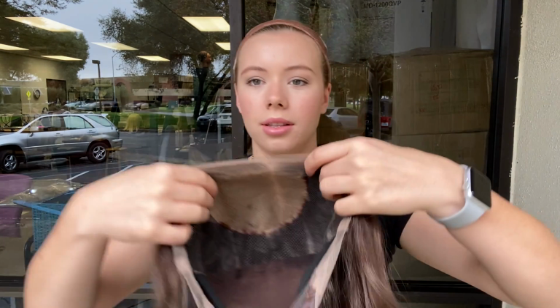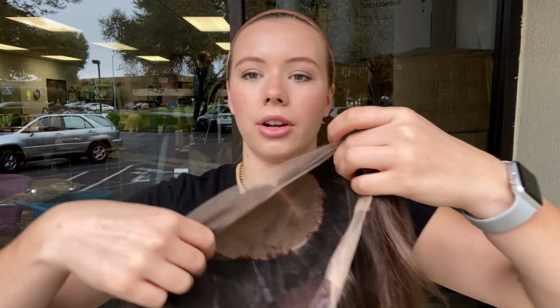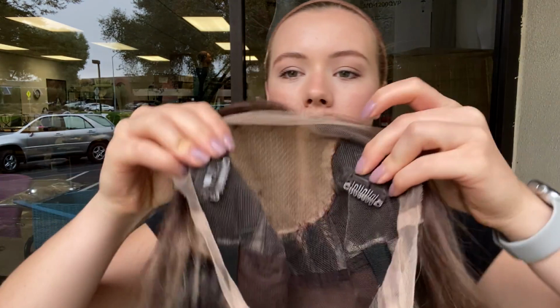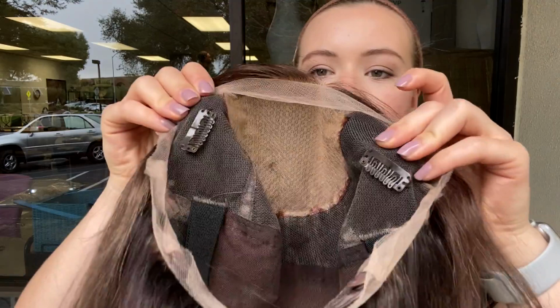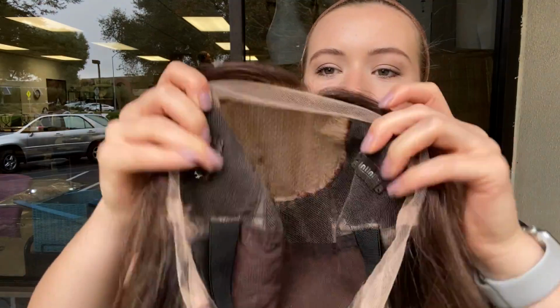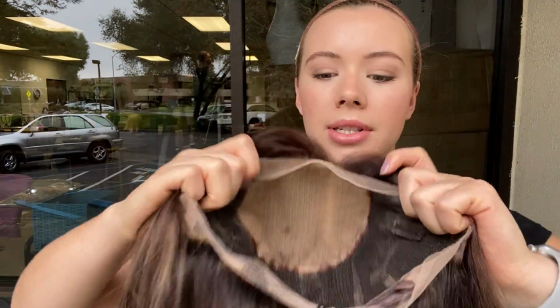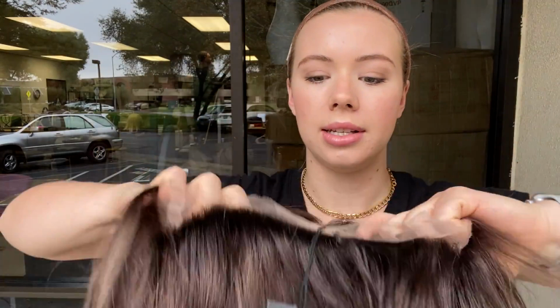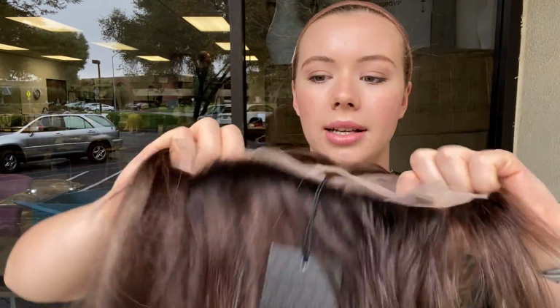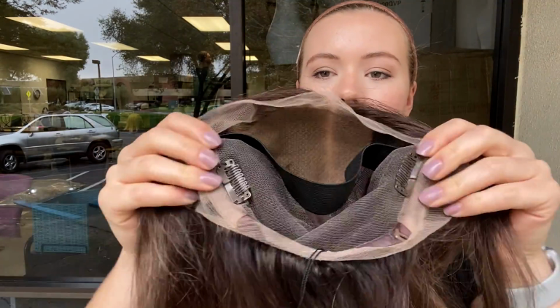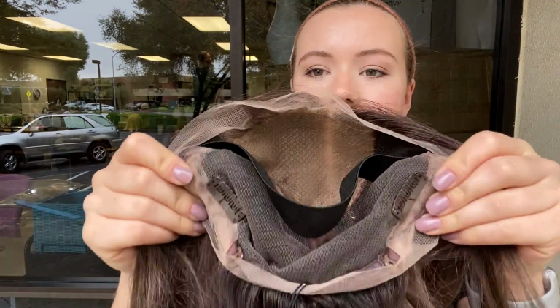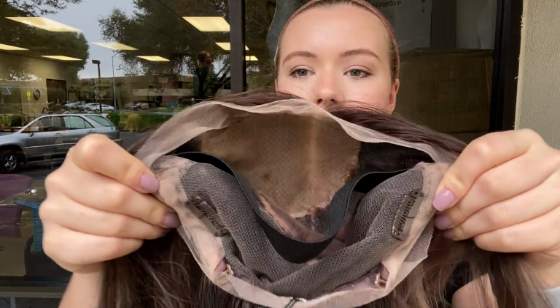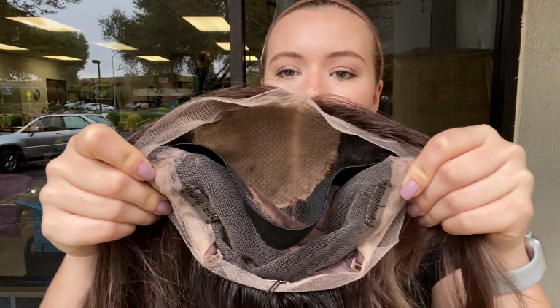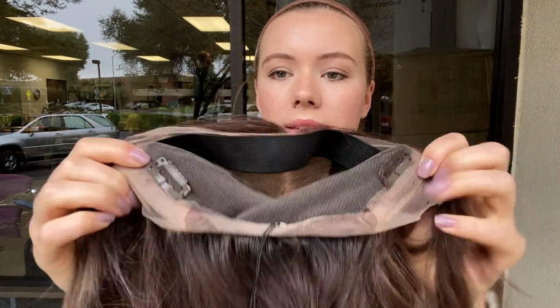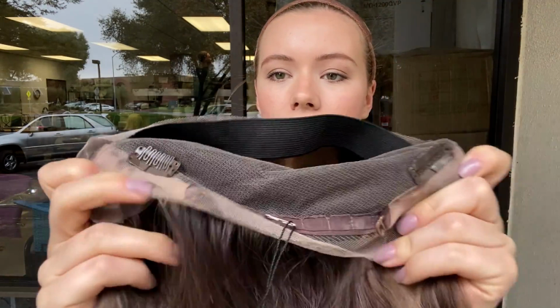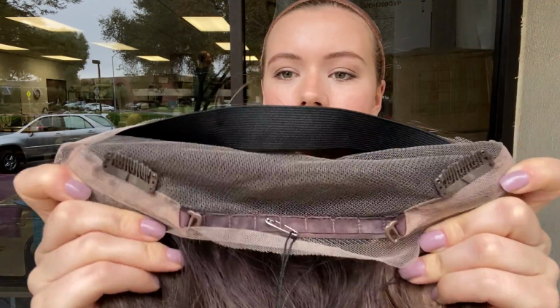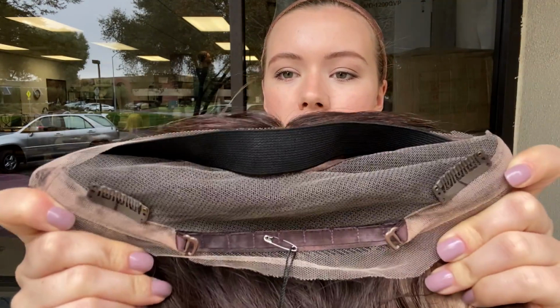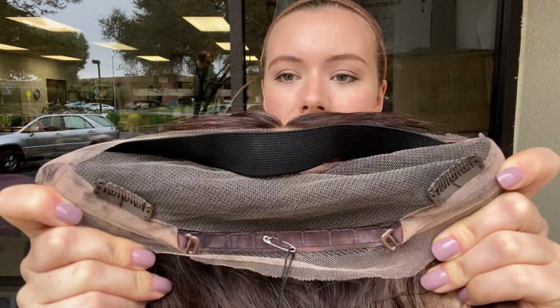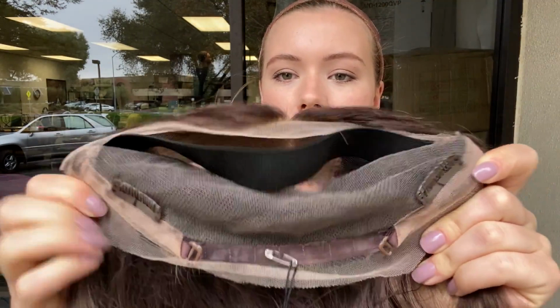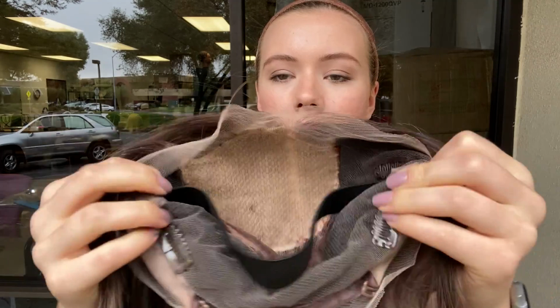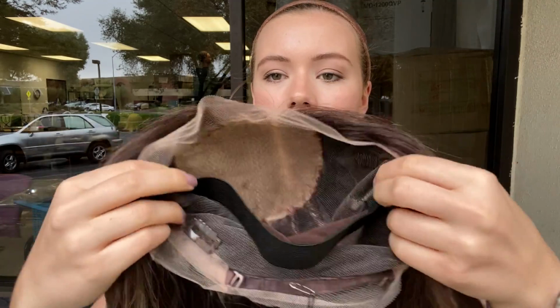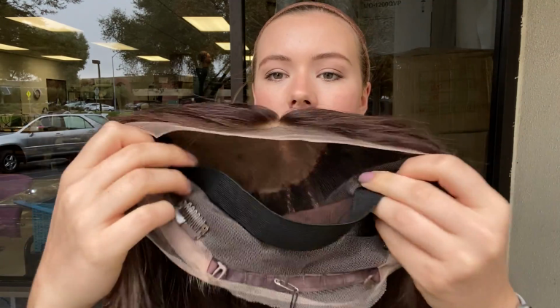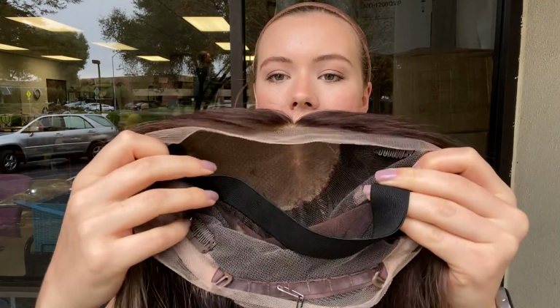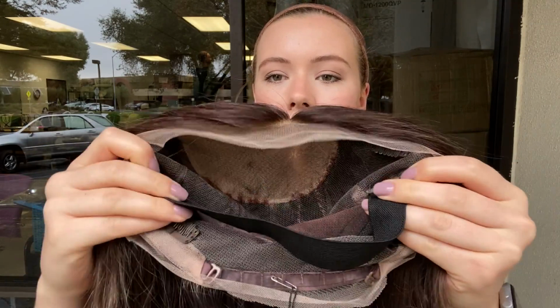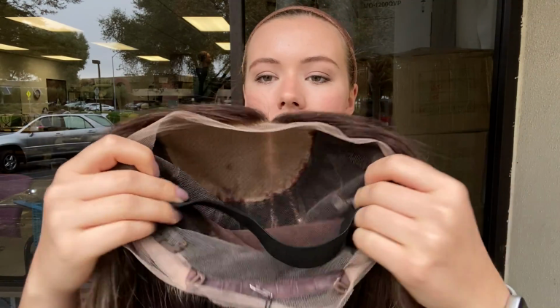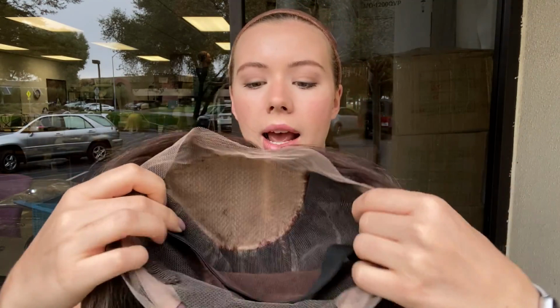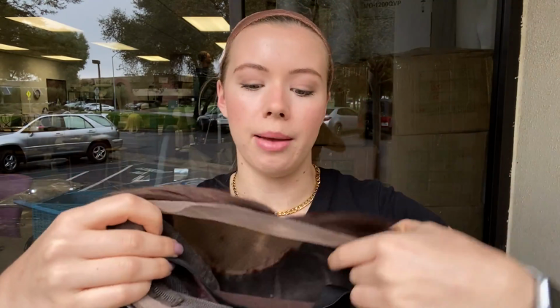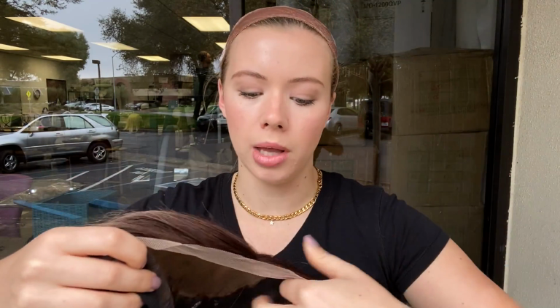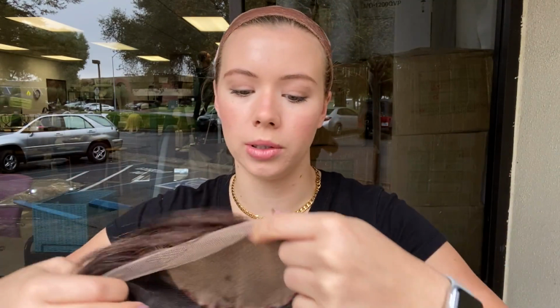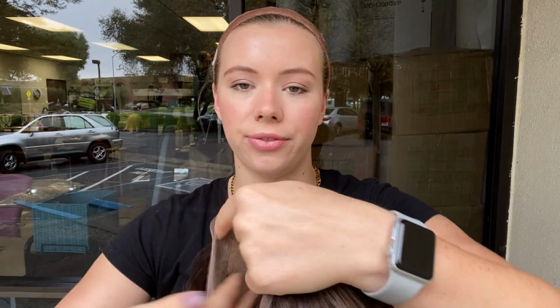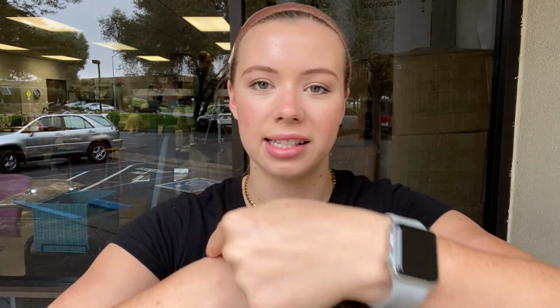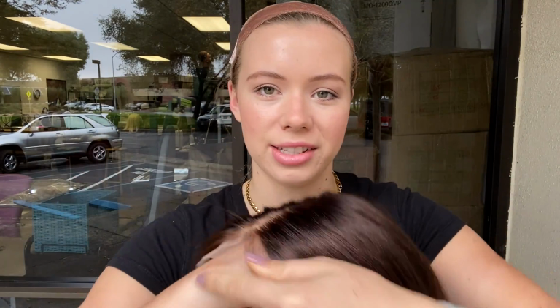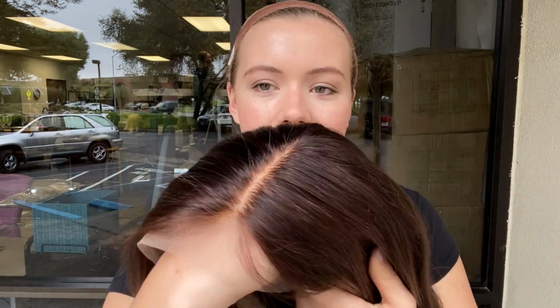There are clips at the temples as well as in the back. There are adjustable straps at the nape and it's got this elastic band, and that band will help hold the lace front nice and flat to the head.